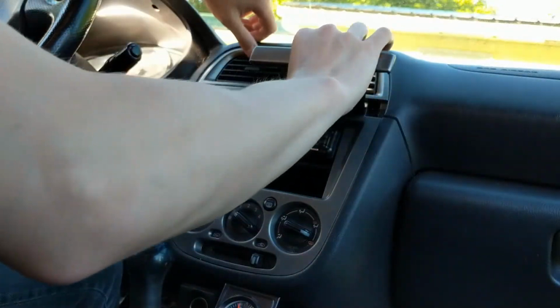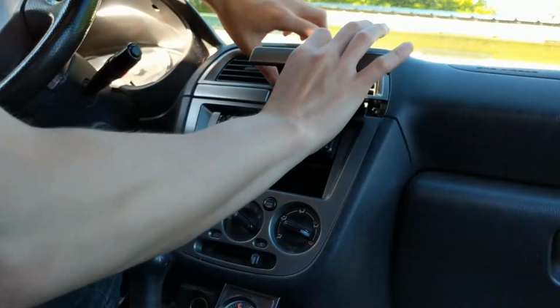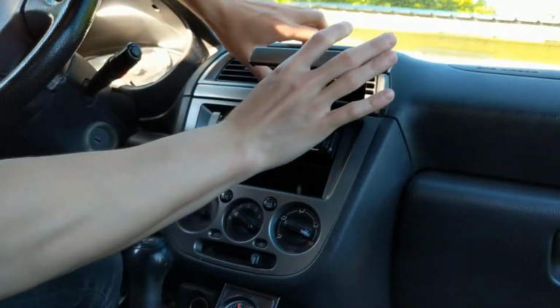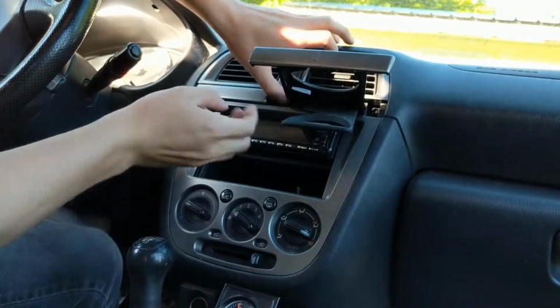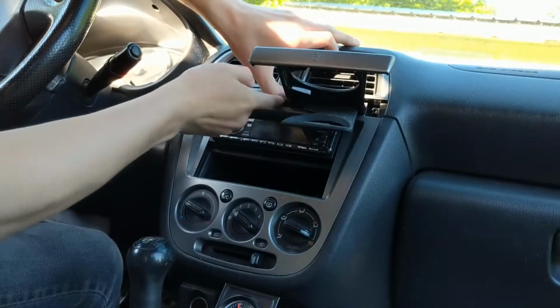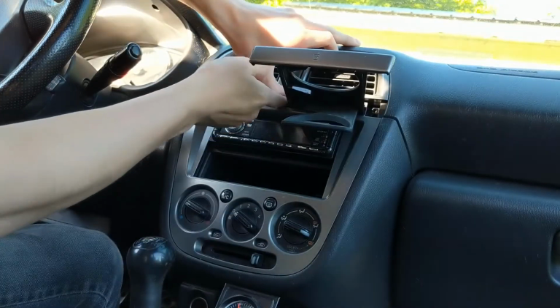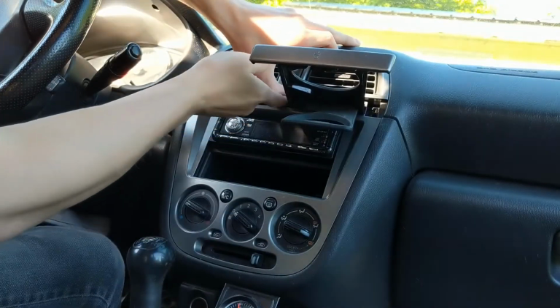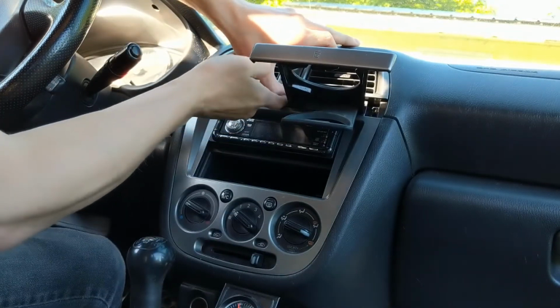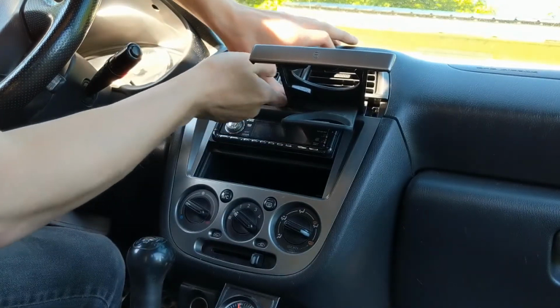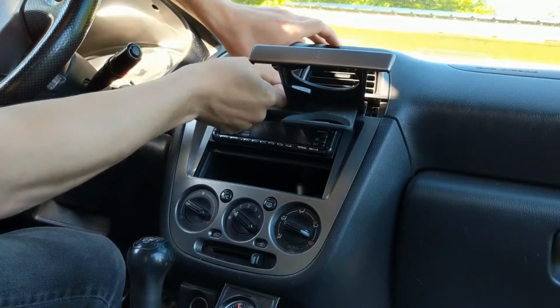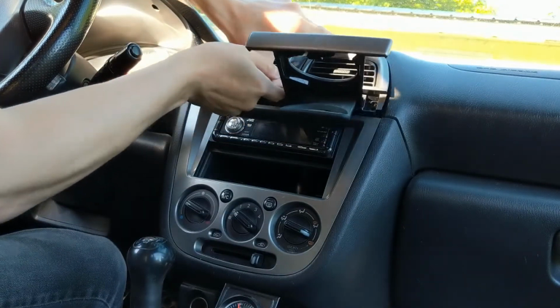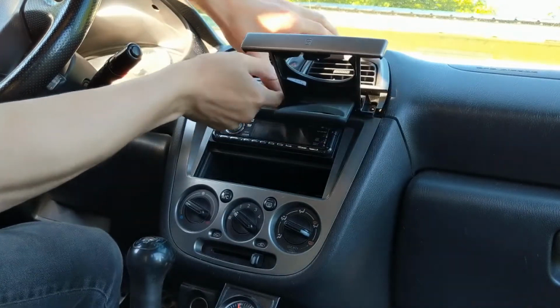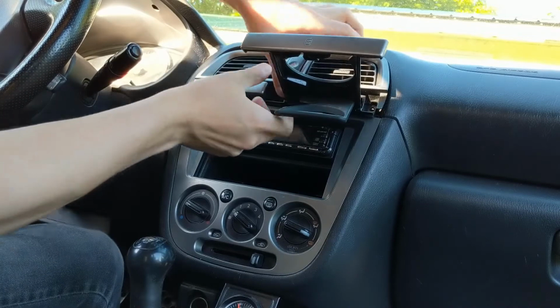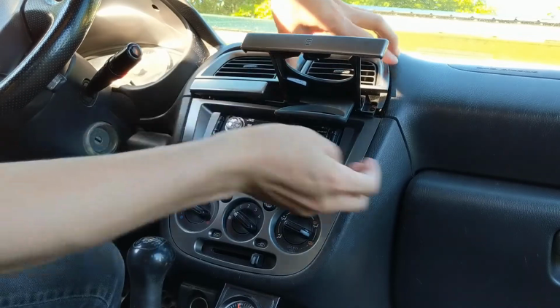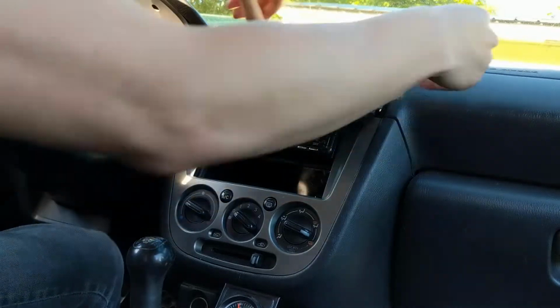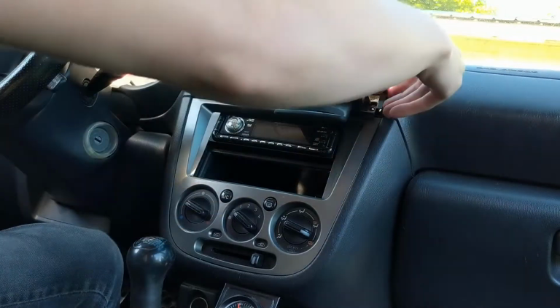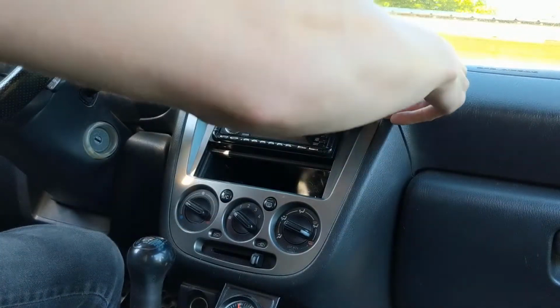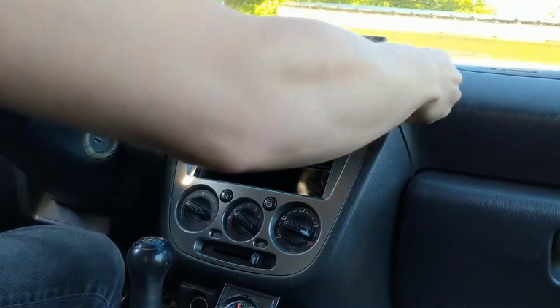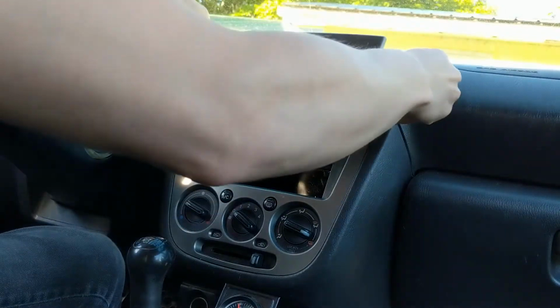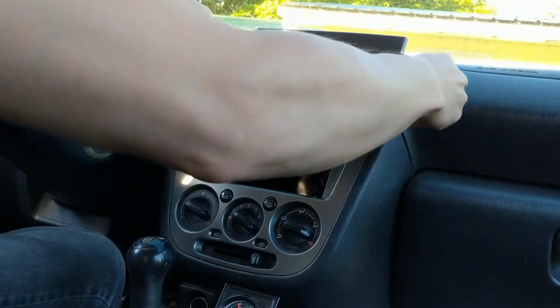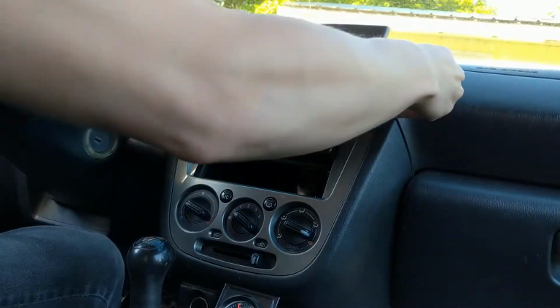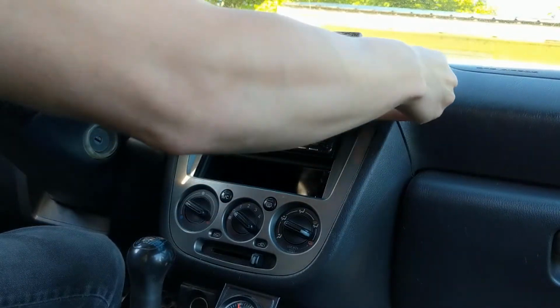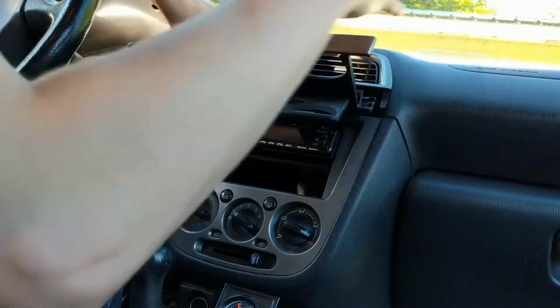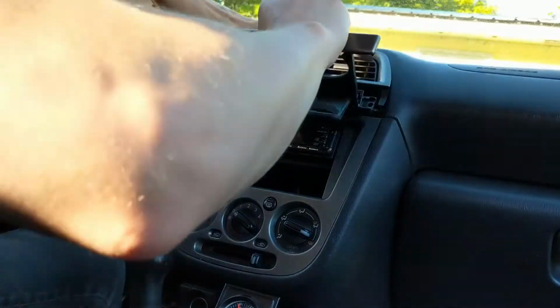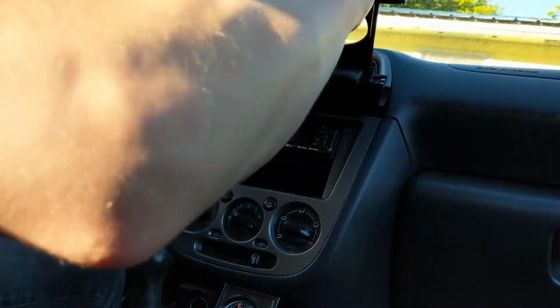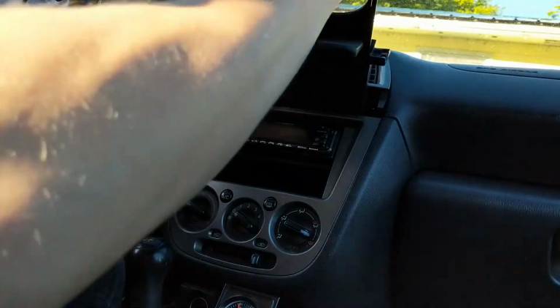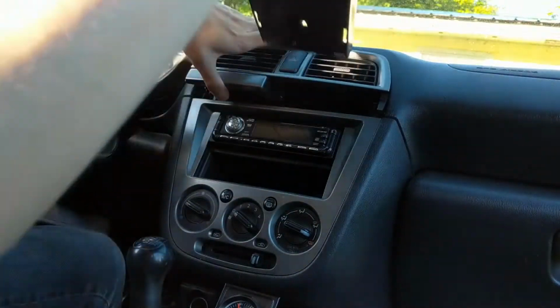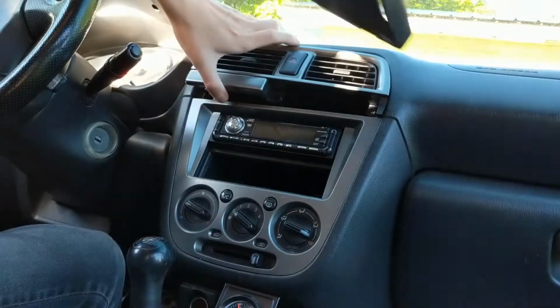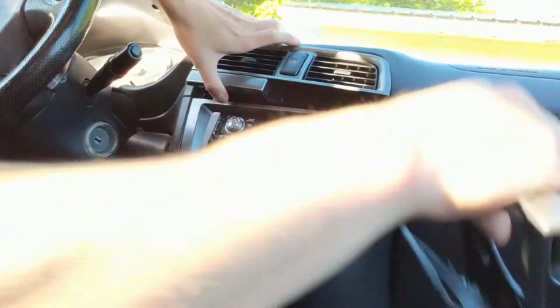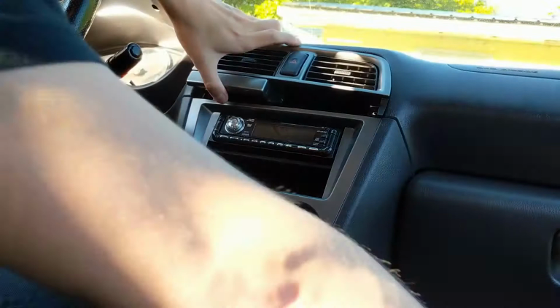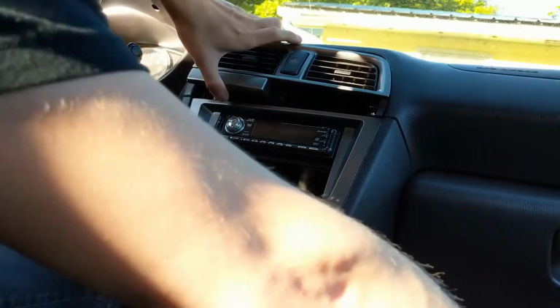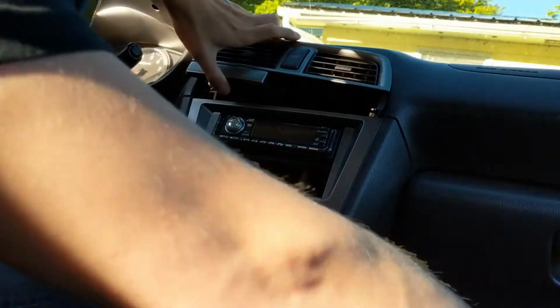Next, you can actually just pull up on this whole assembly and it kind of just pops right out of the inner vents, and that lets you pull this cup holder right out and out of your way.